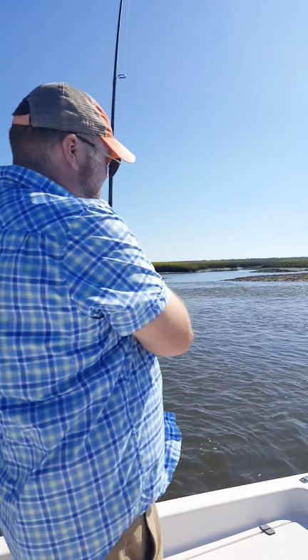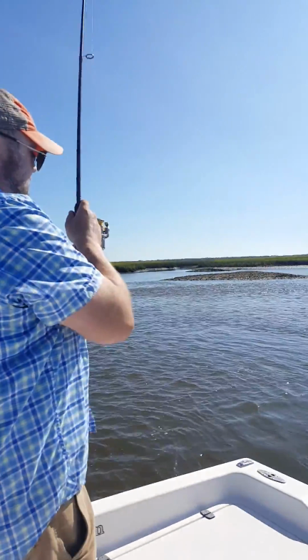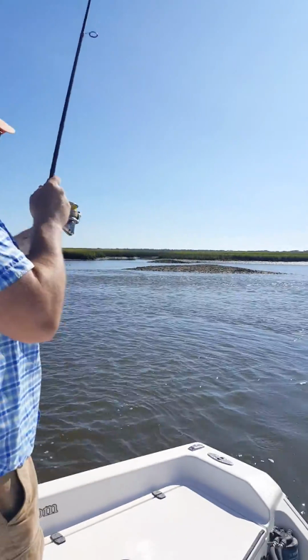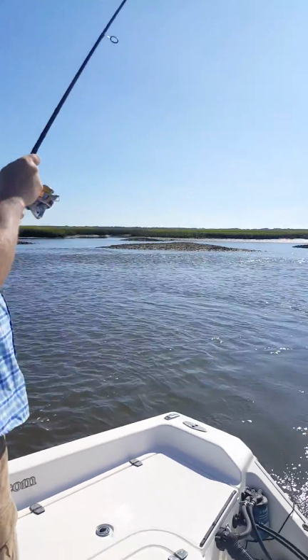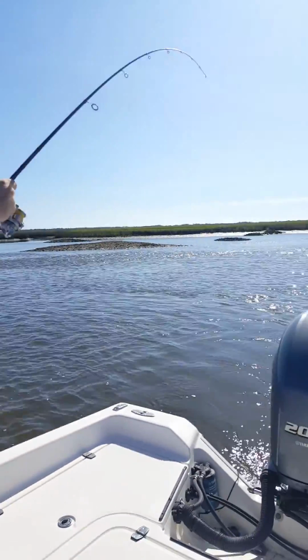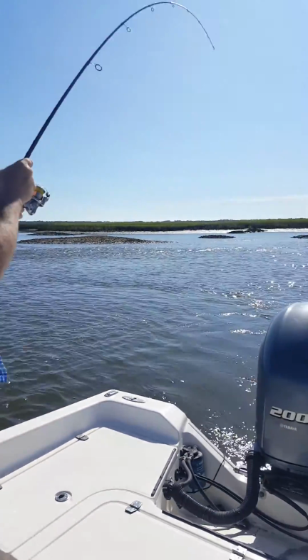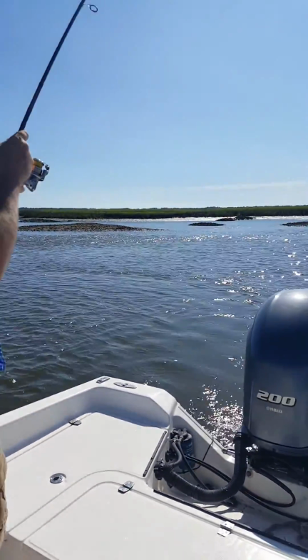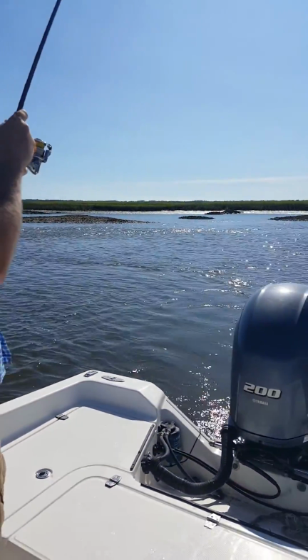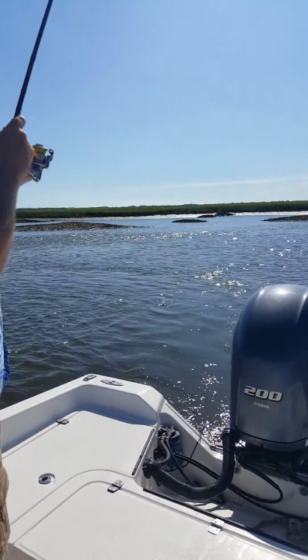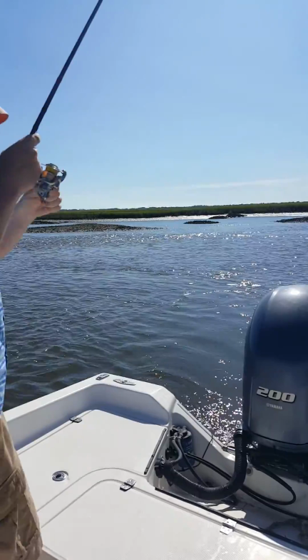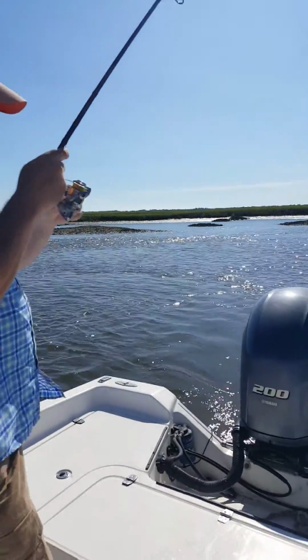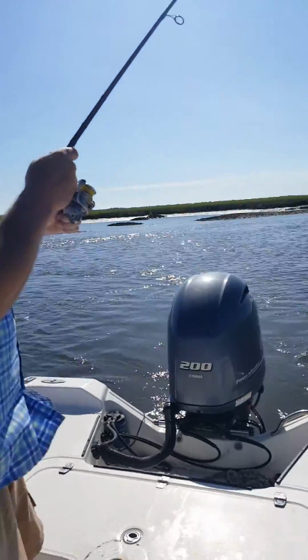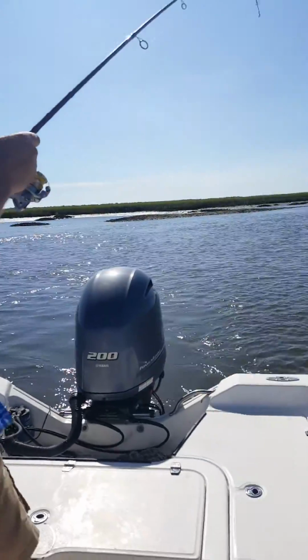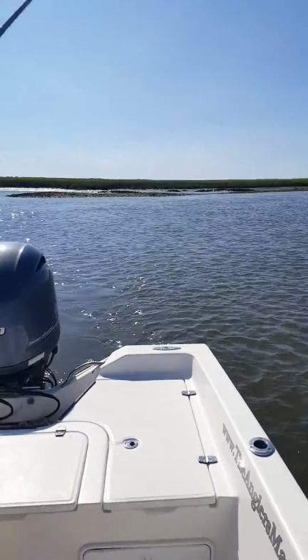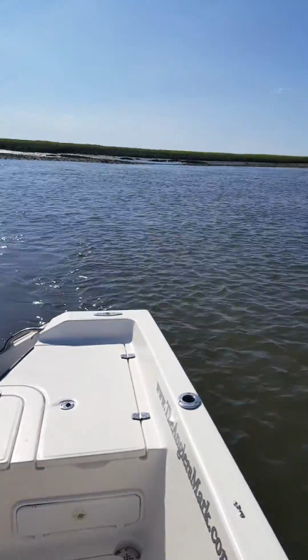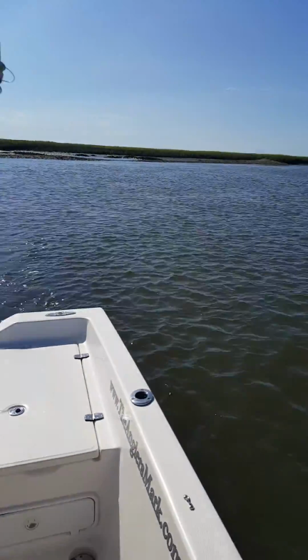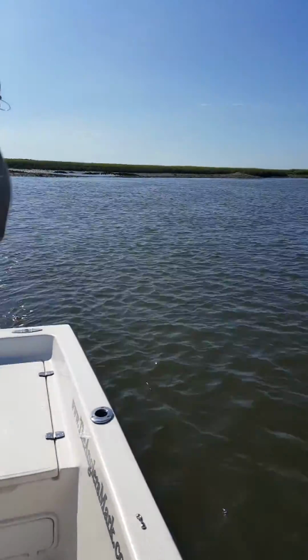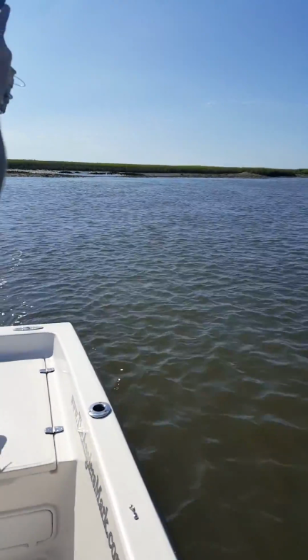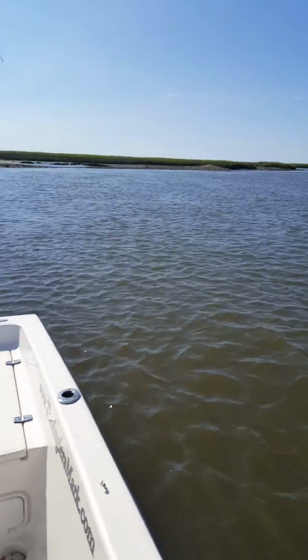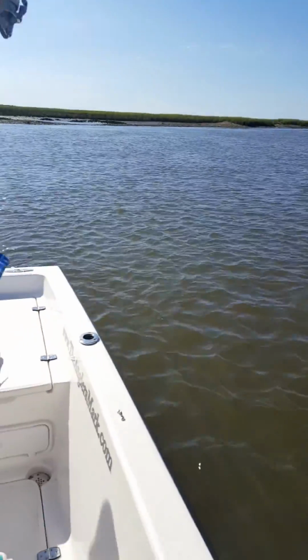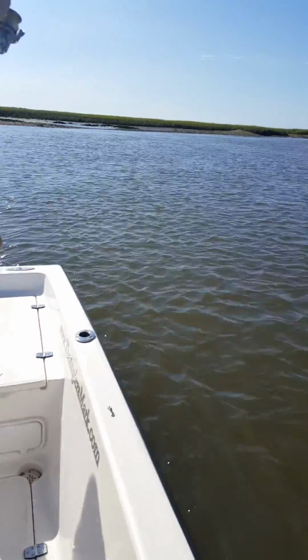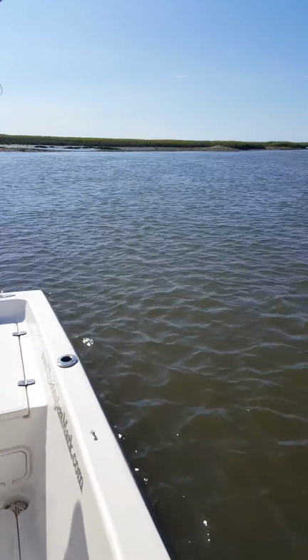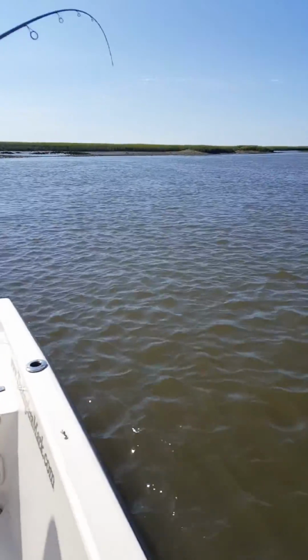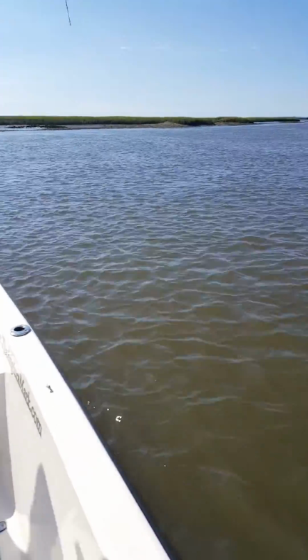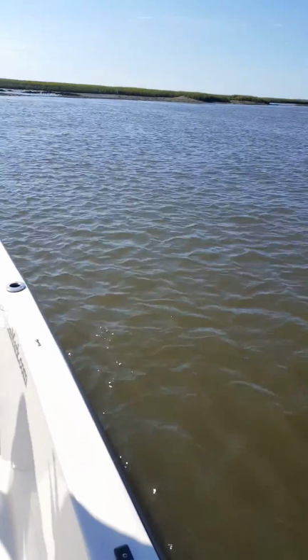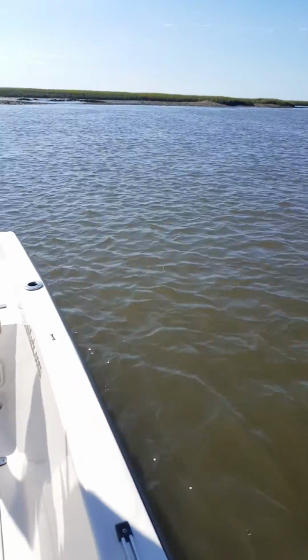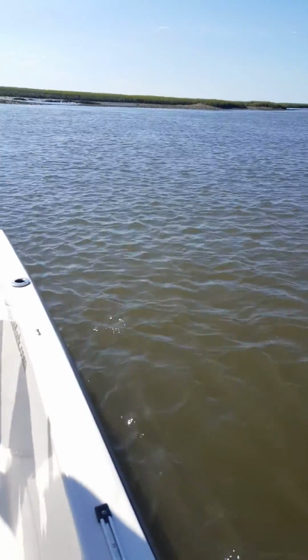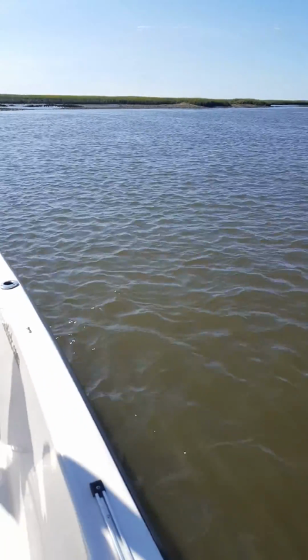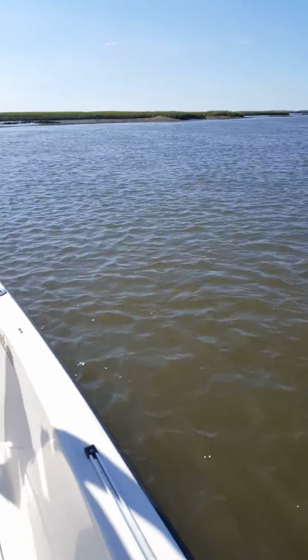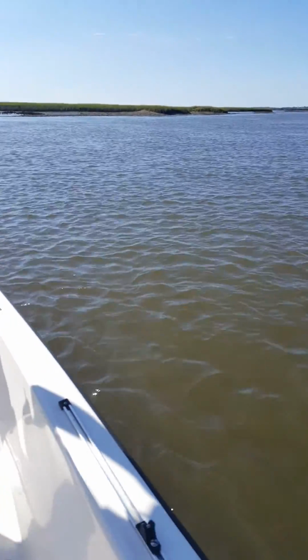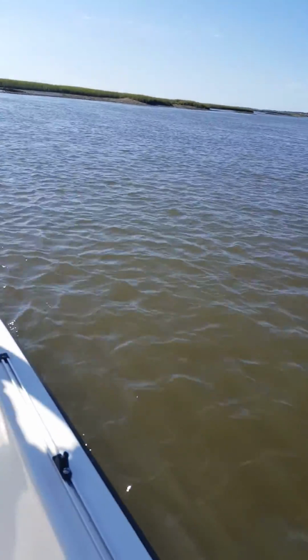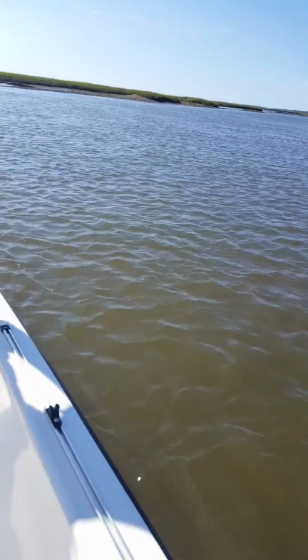Now, we don't normally get but about a third of these in, okay? So if he breaks off, don't worry about it. I'd like to see him though — sharp teeth, and a light line.